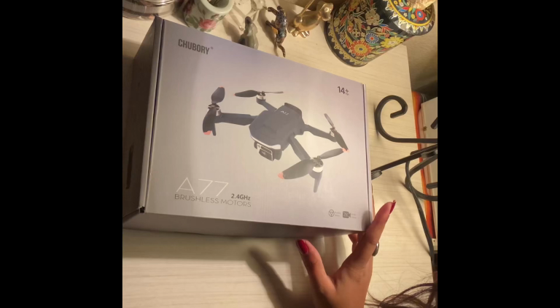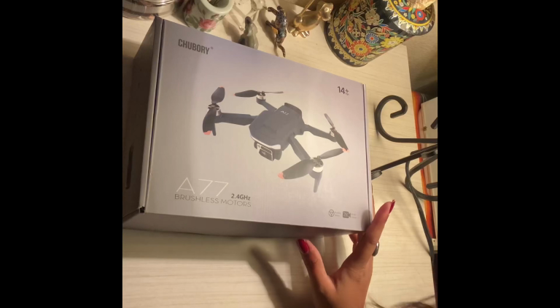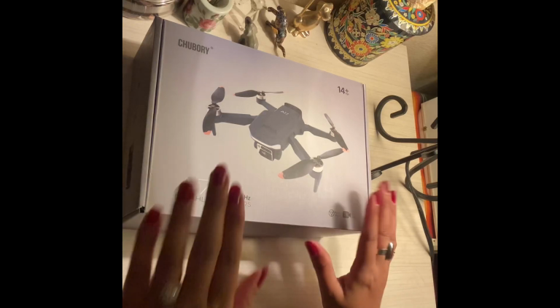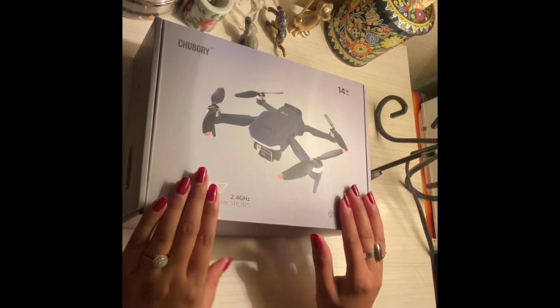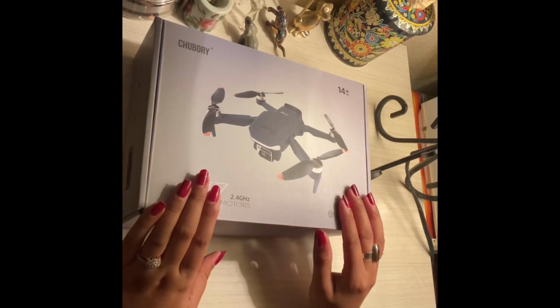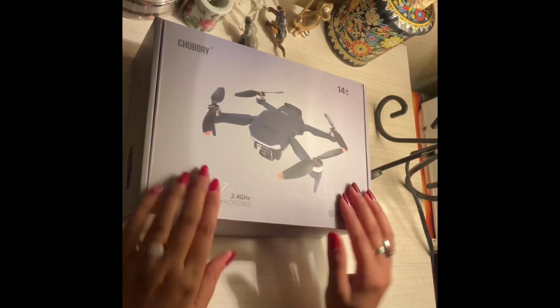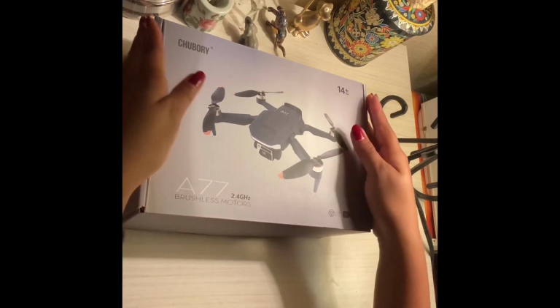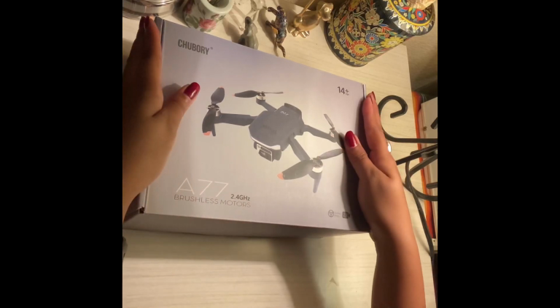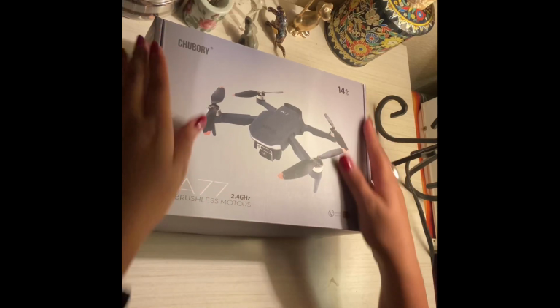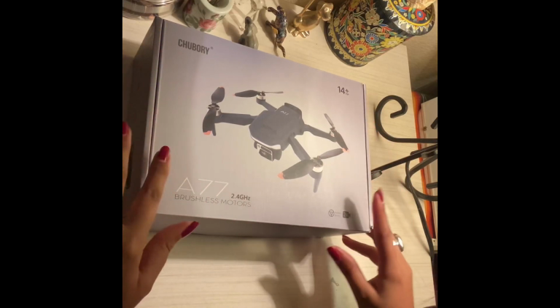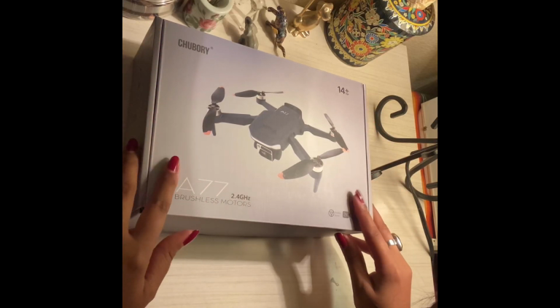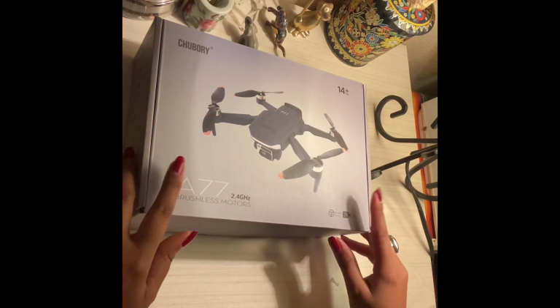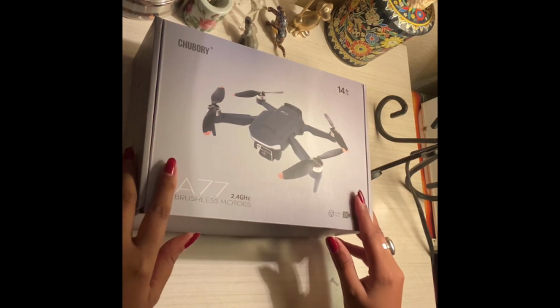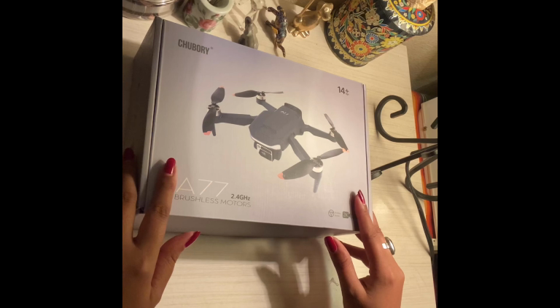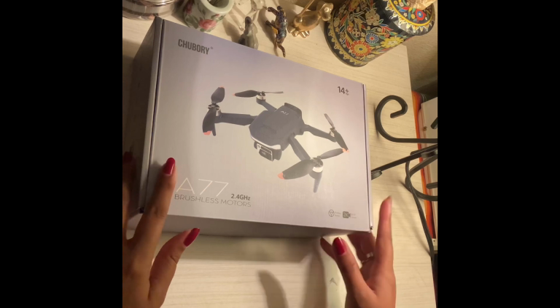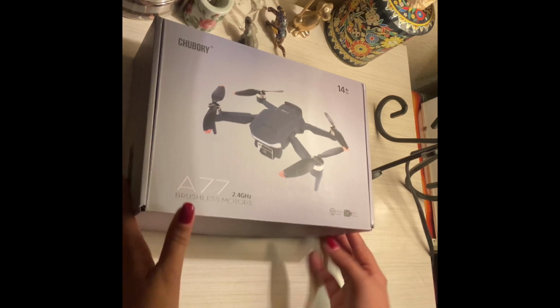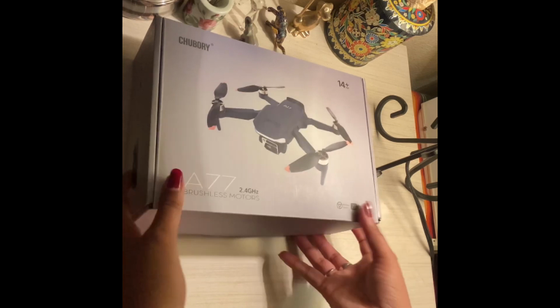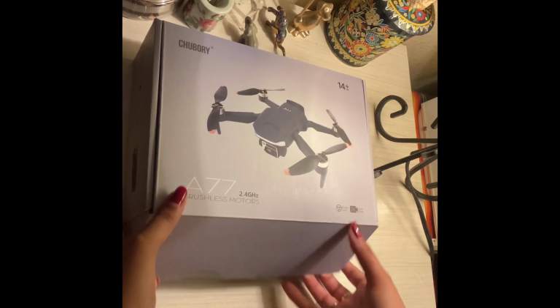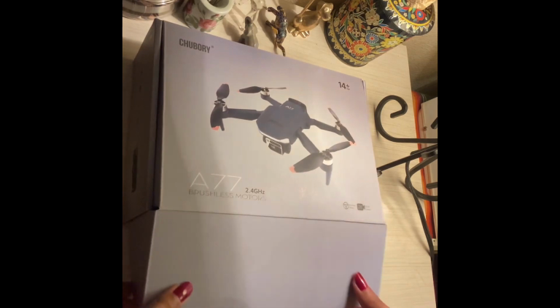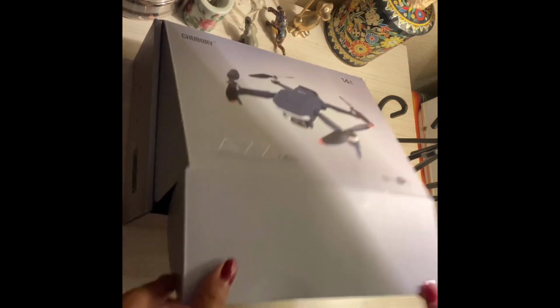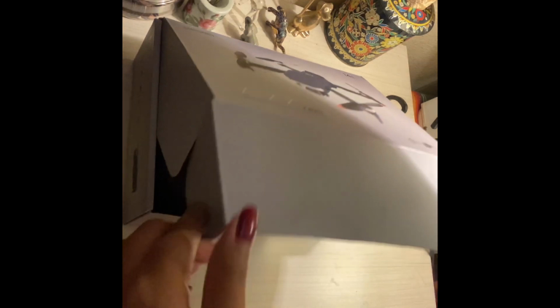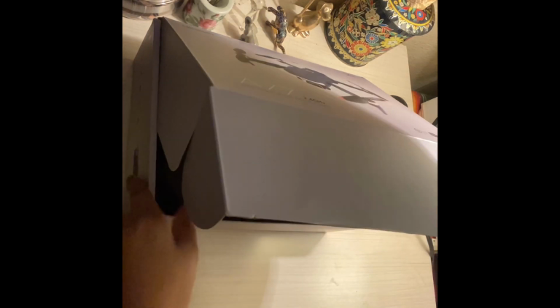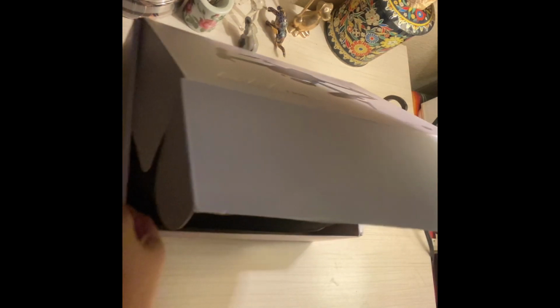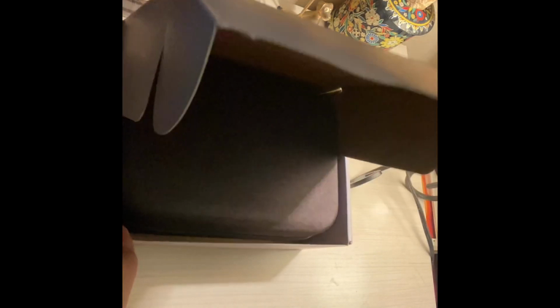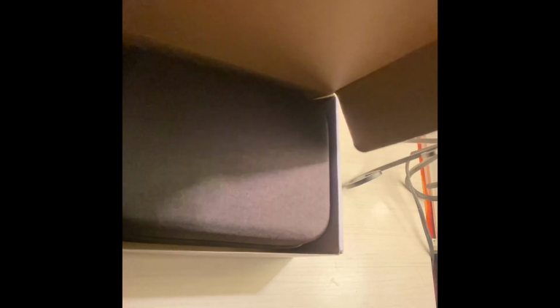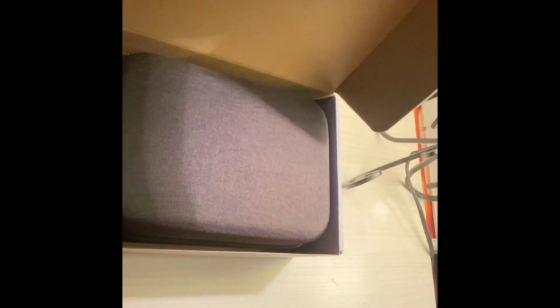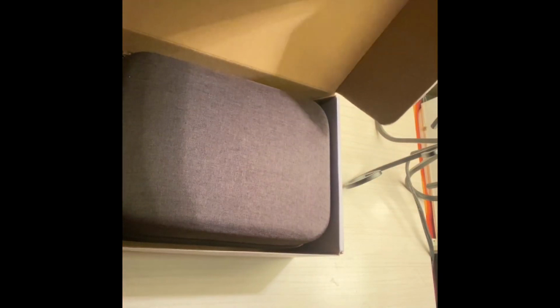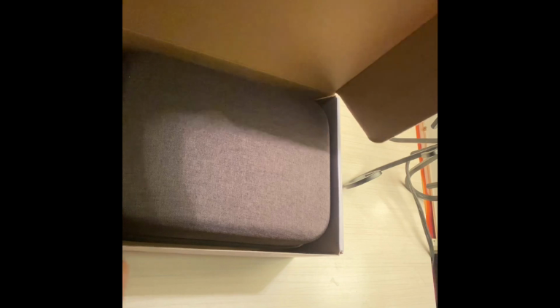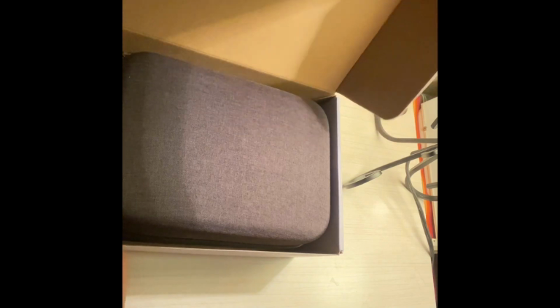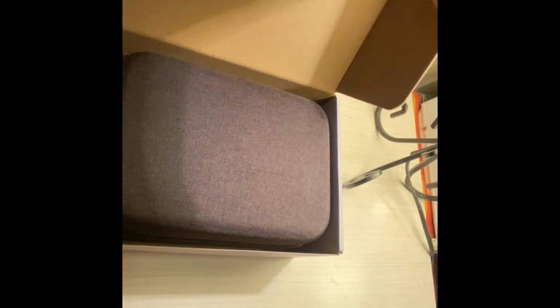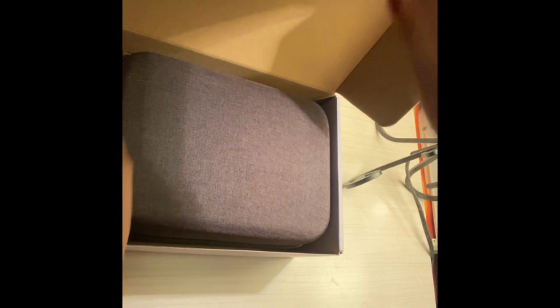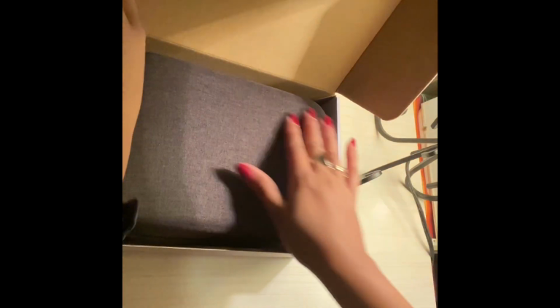Hi guys, welcome back to my YouTube channel. Today's video is going to be very interesting — we'll do an unboxing of the Chuboy A77 drone and let's see what we got in this box.